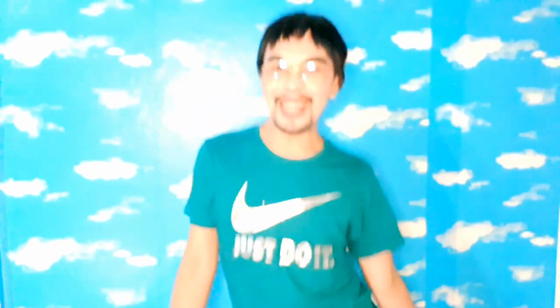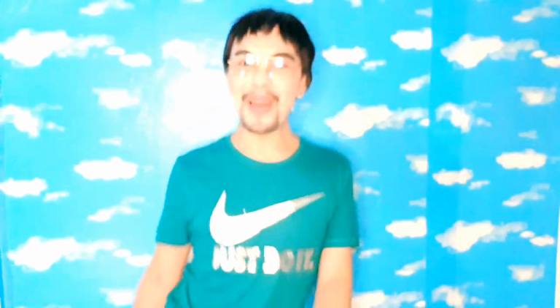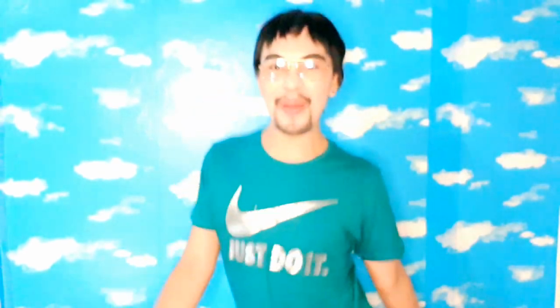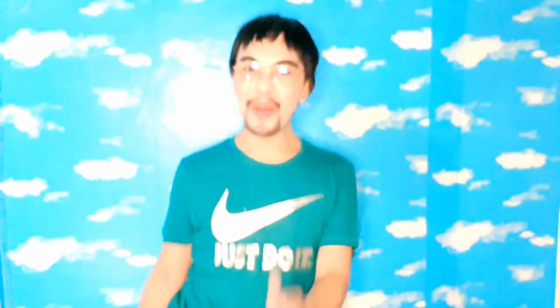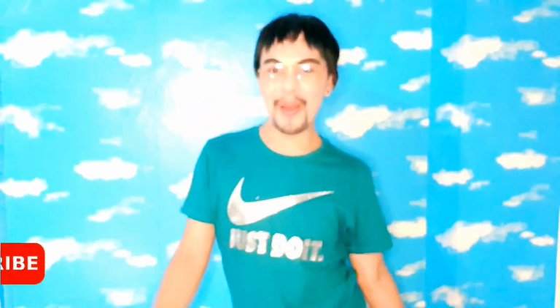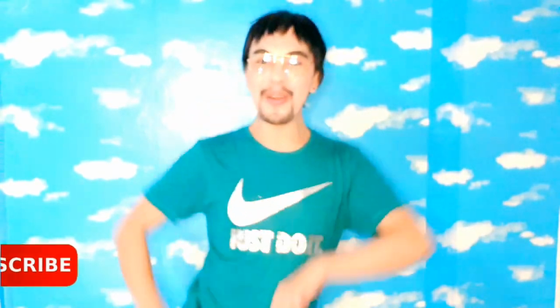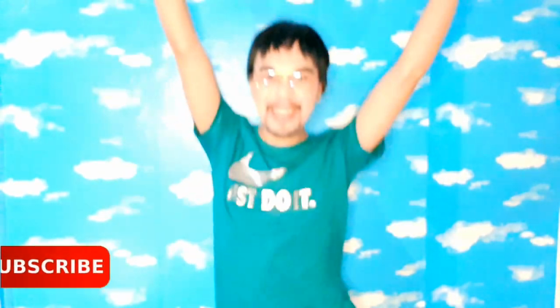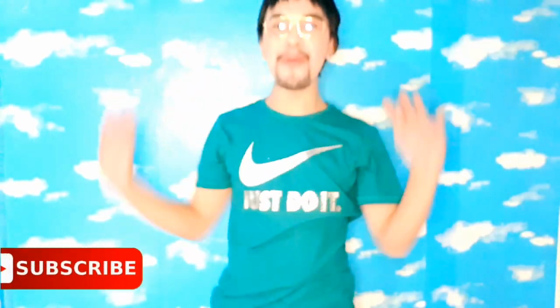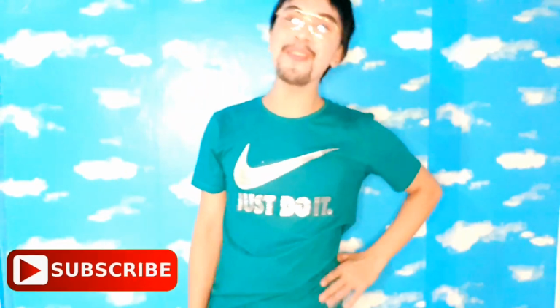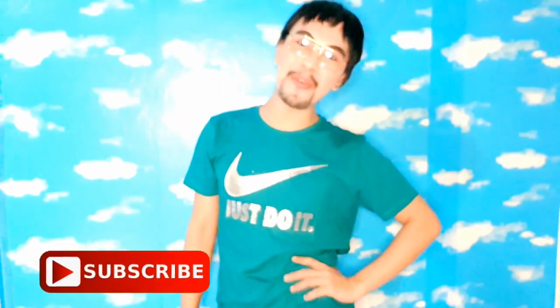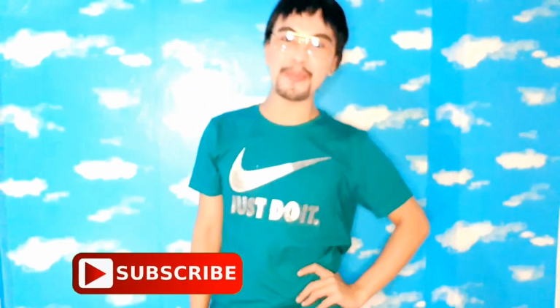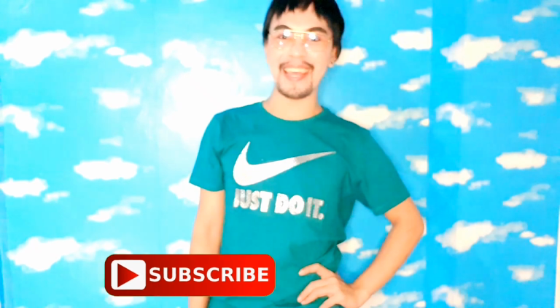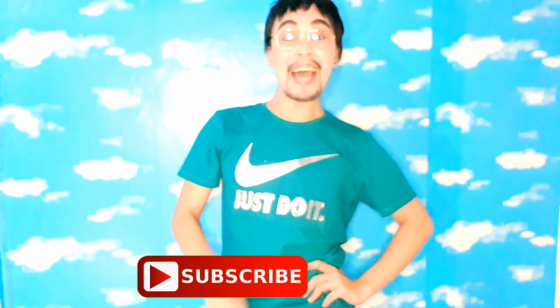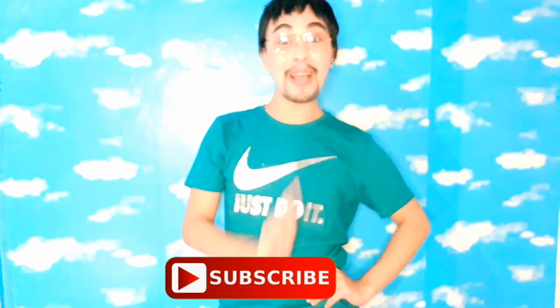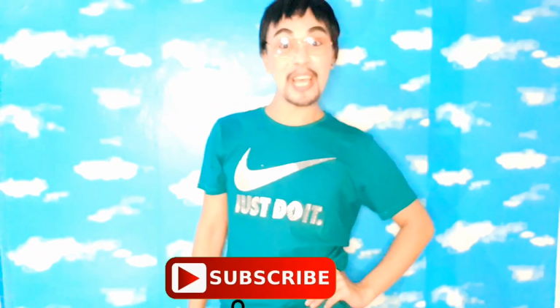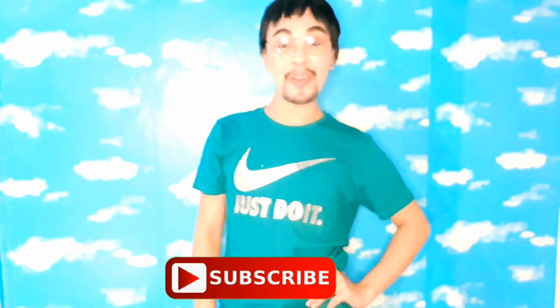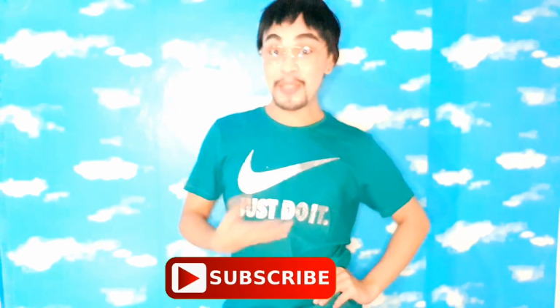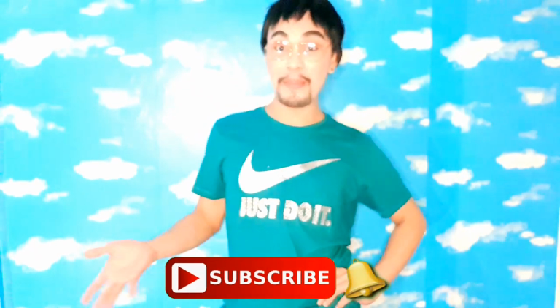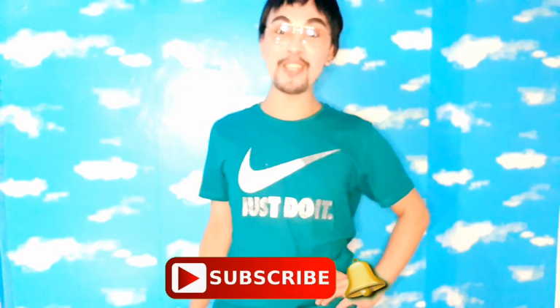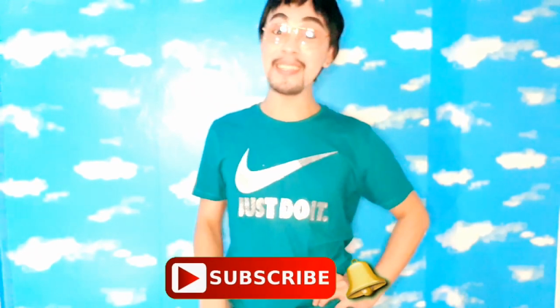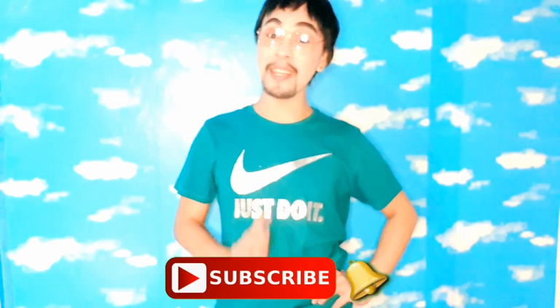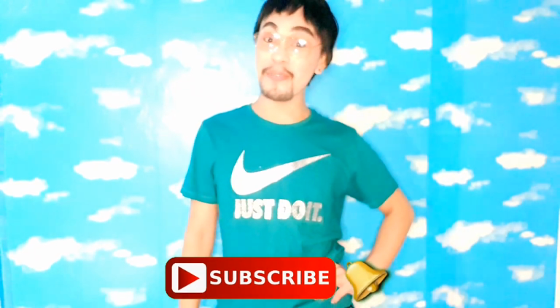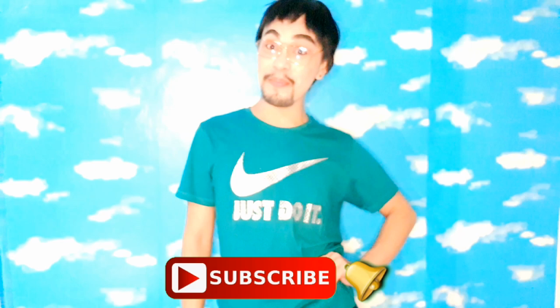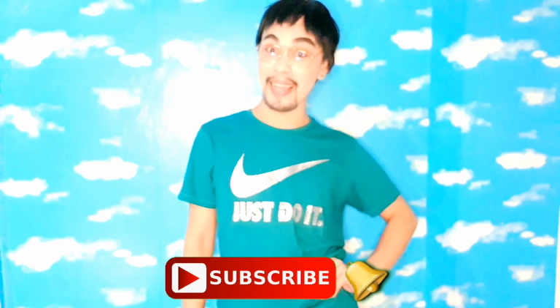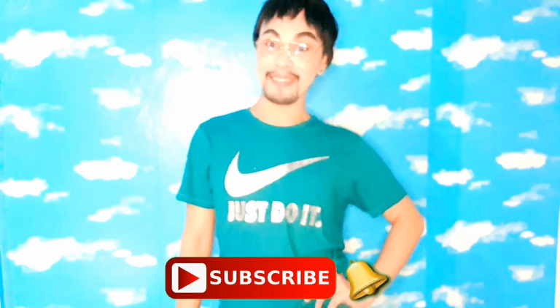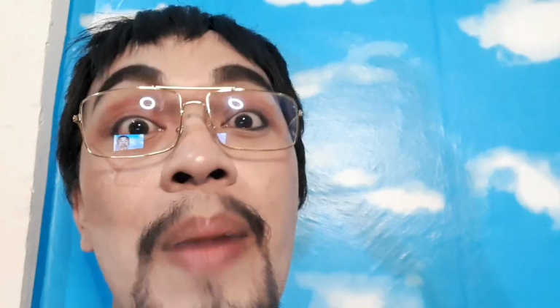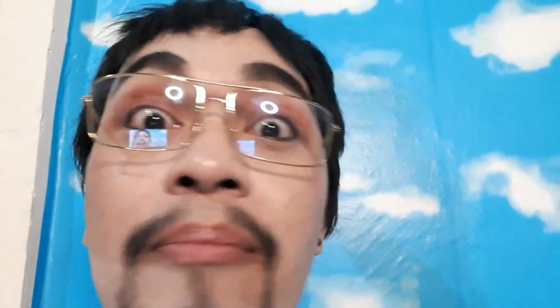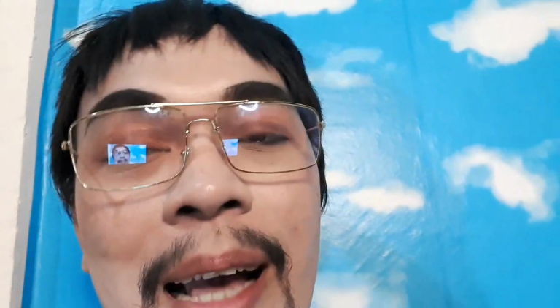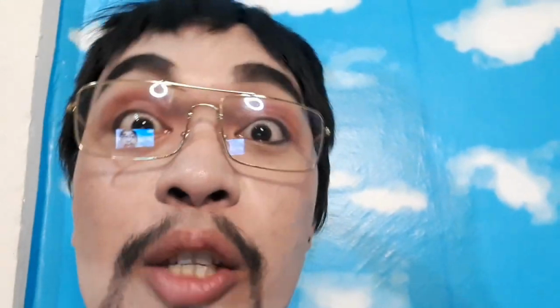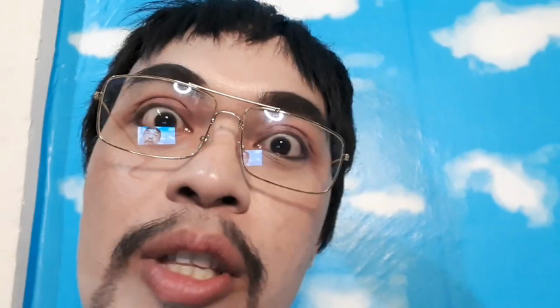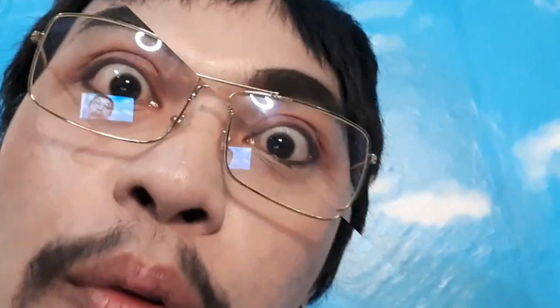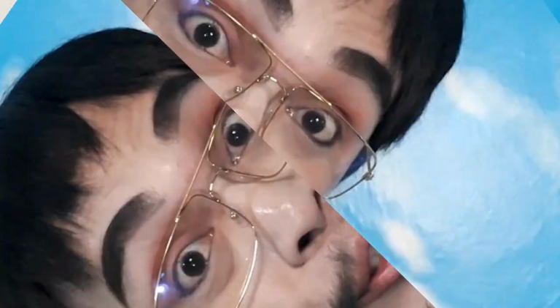Hello, good evening! Welcome to my YouTube channel. If you're new to this channel, please subscribe and click the notification bell so you'll be updated on my upcoming vlogs.